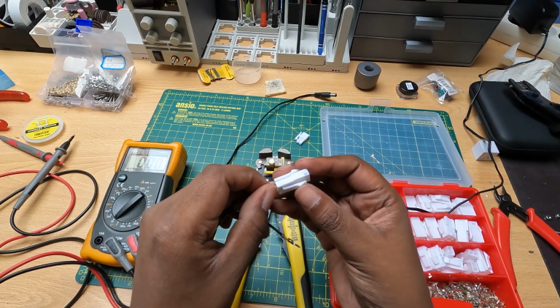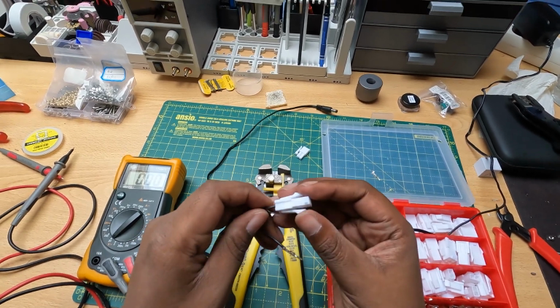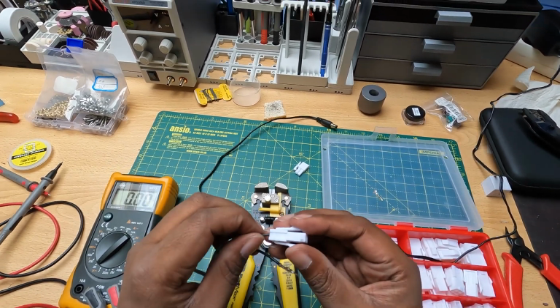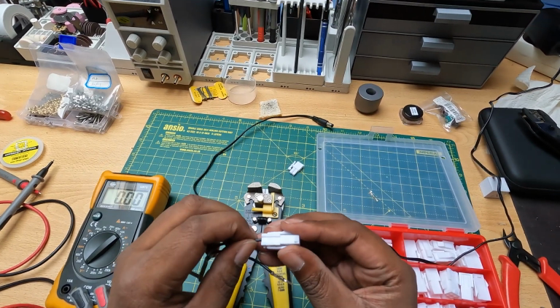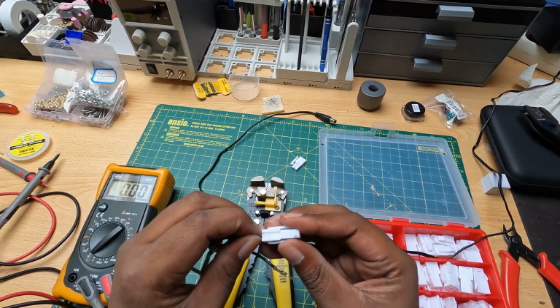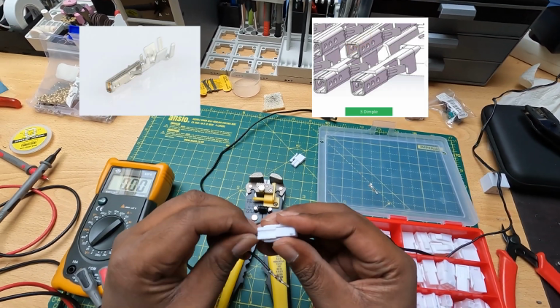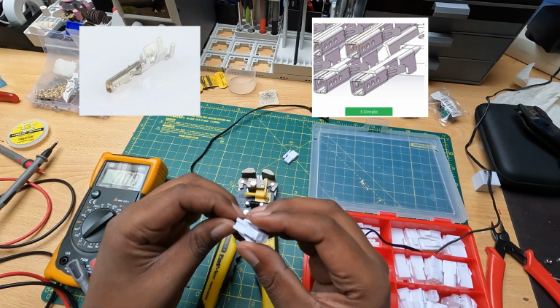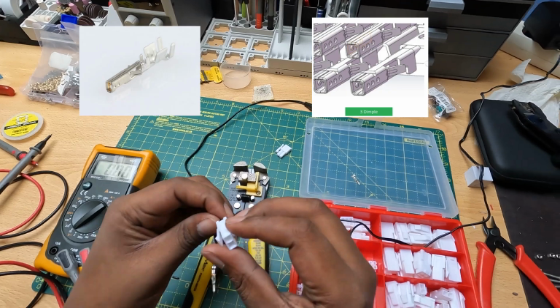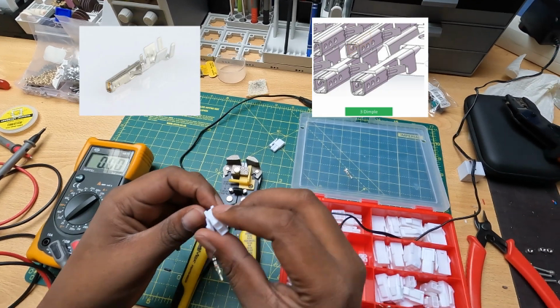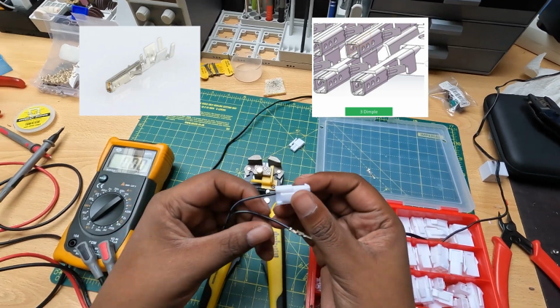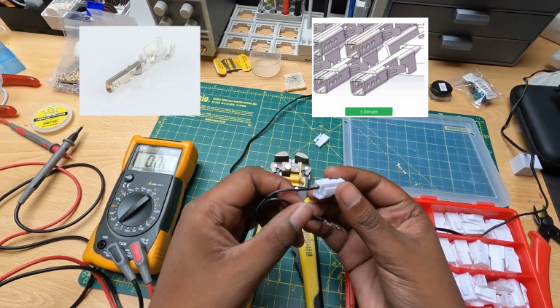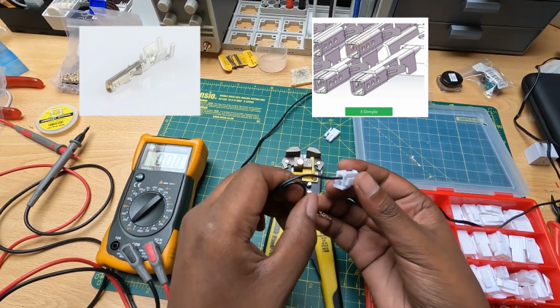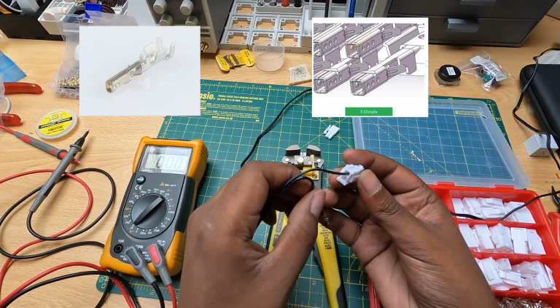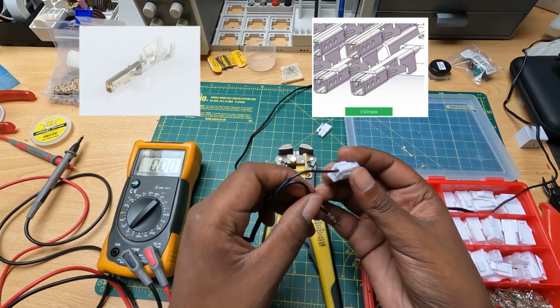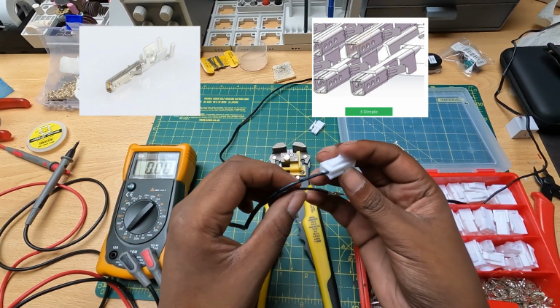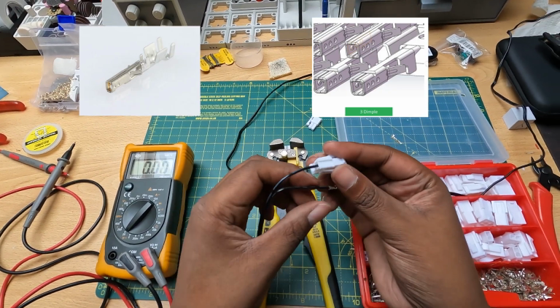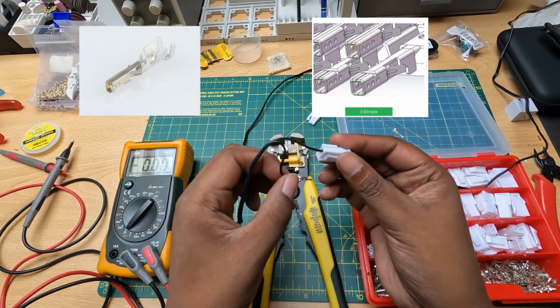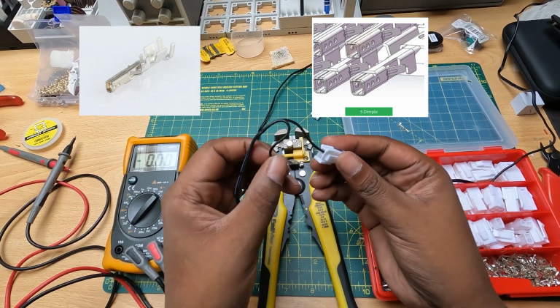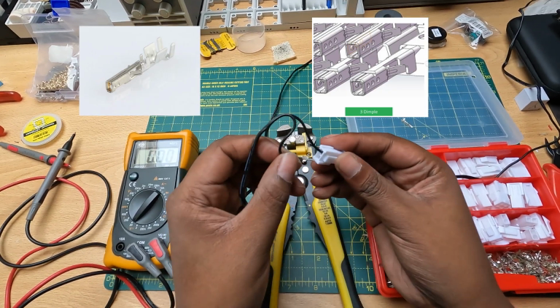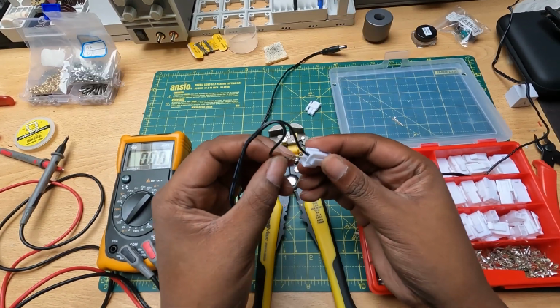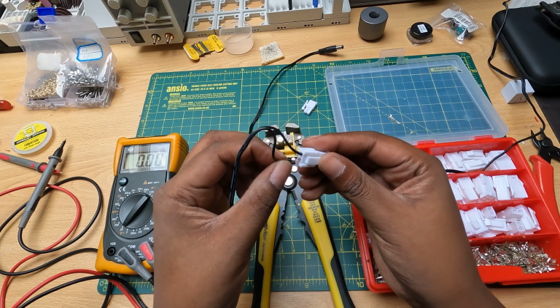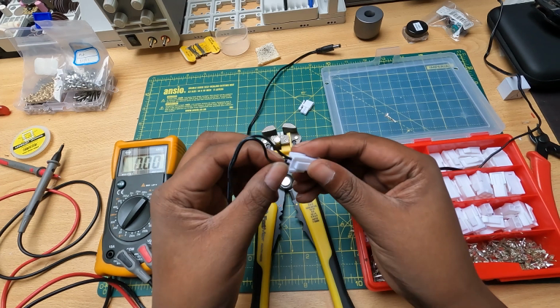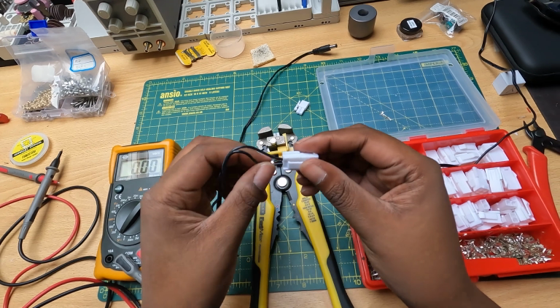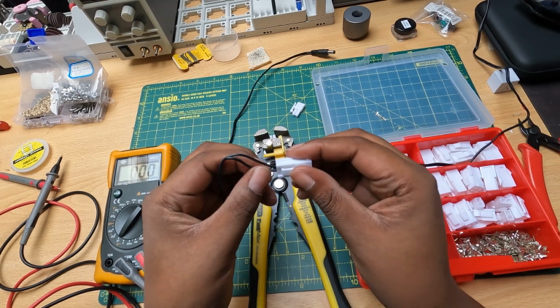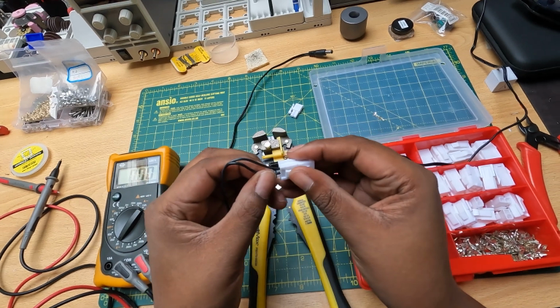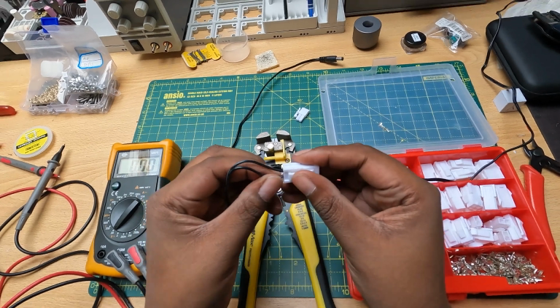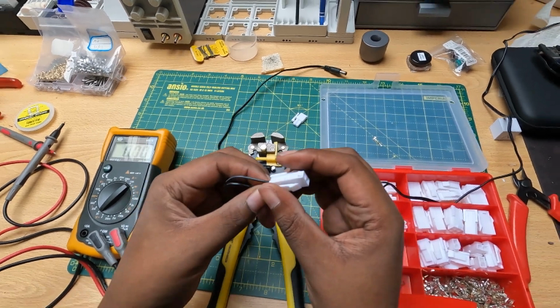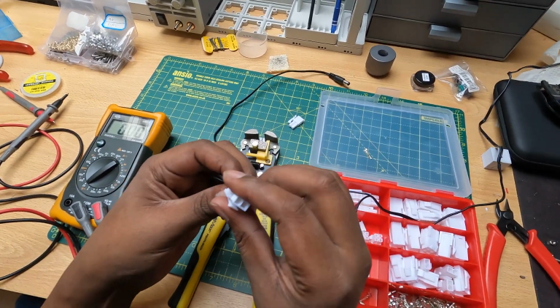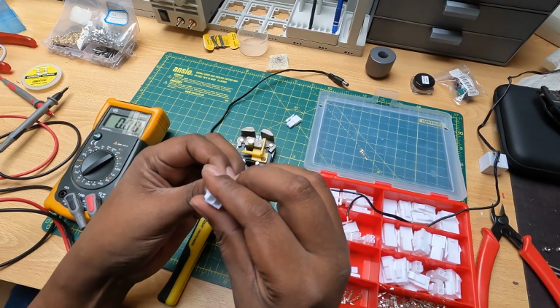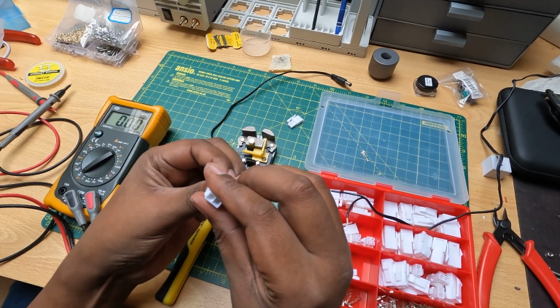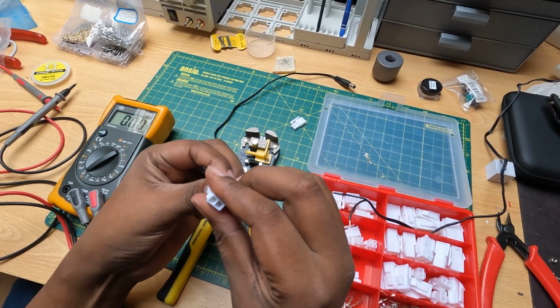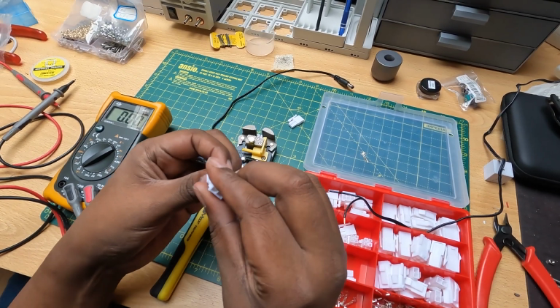I'm going to show some of the standard connectors too, and here in this picture you can also see the new mandated connector — this is taken directly from the ATX 3.1 spec.